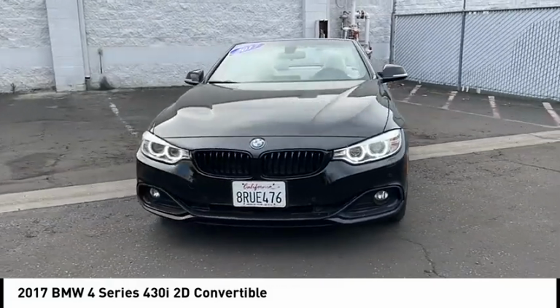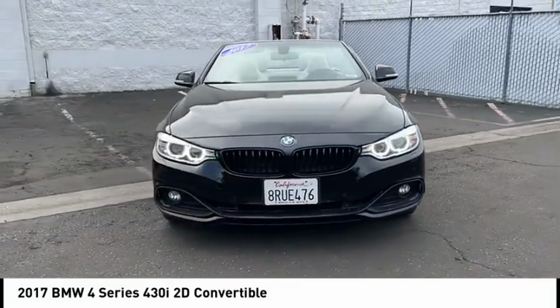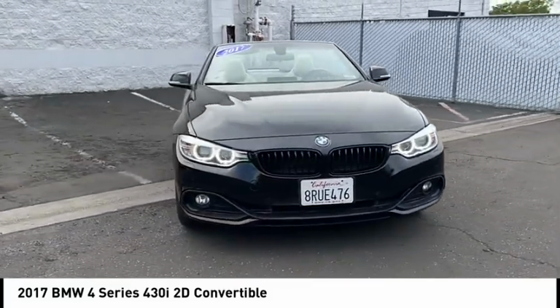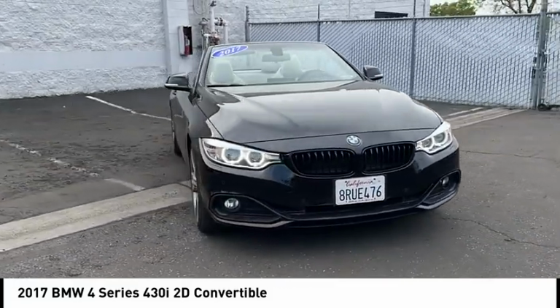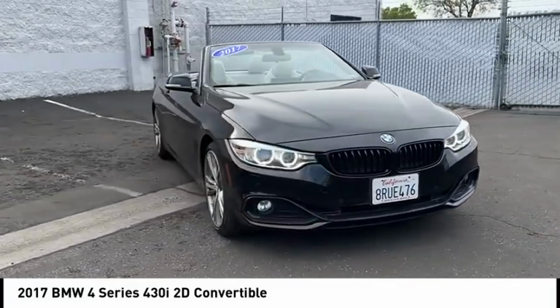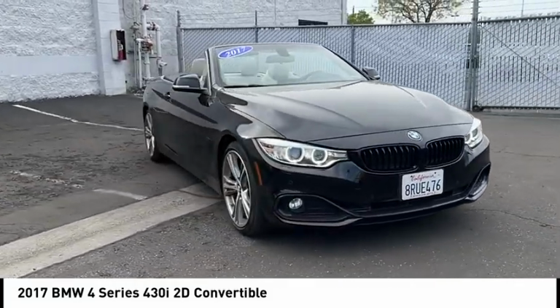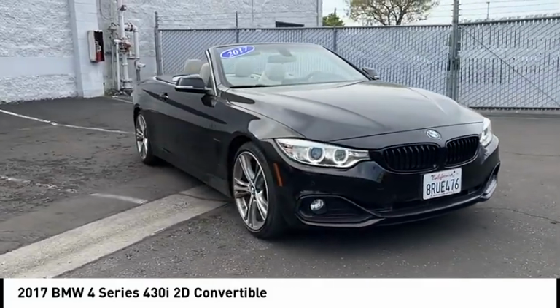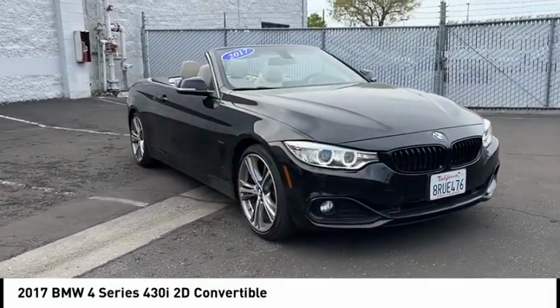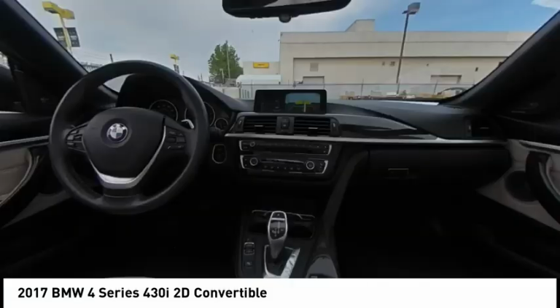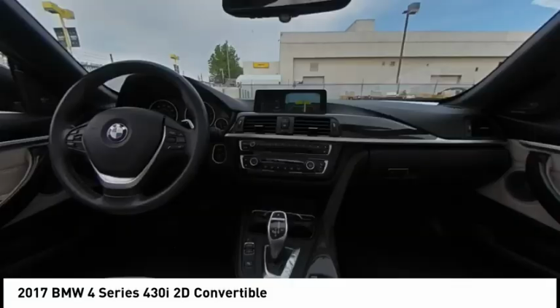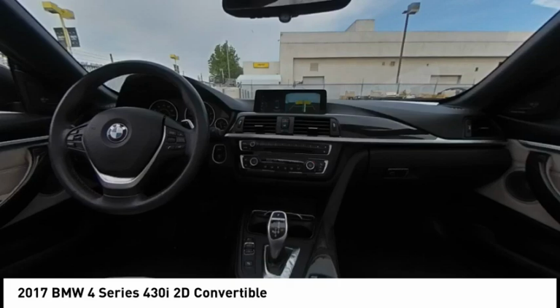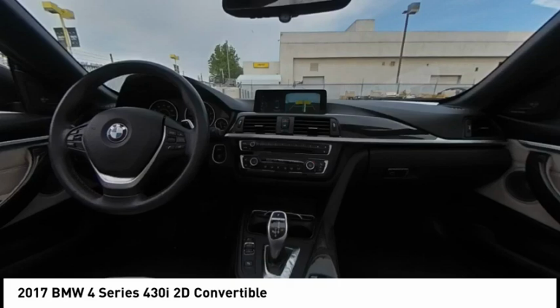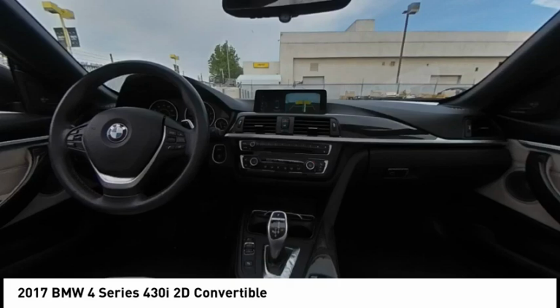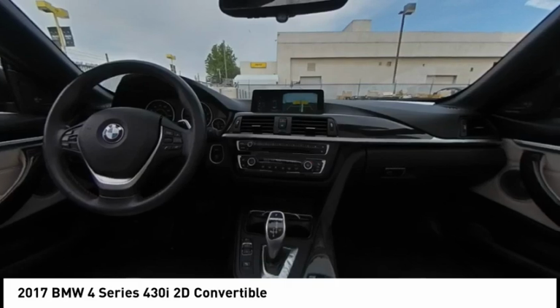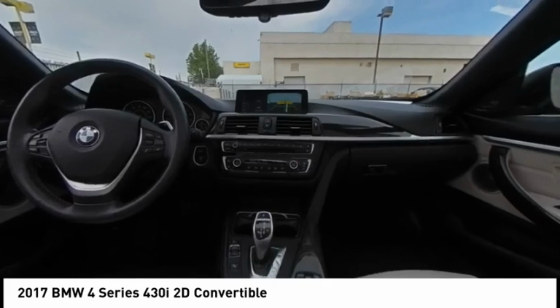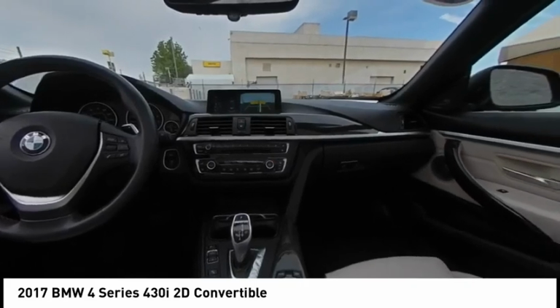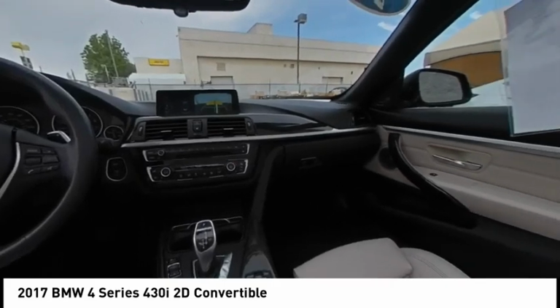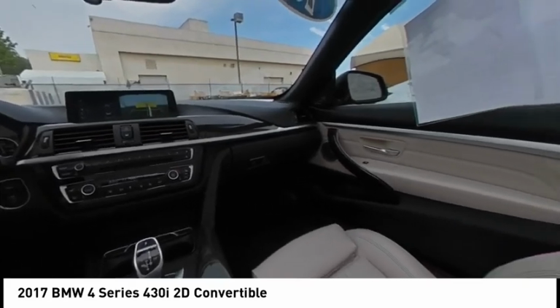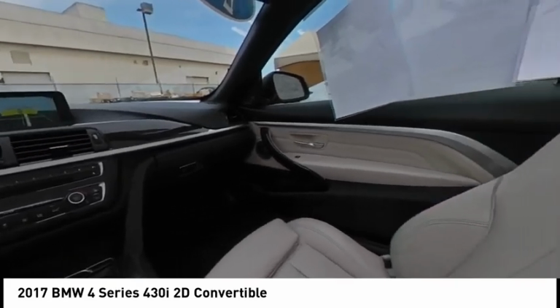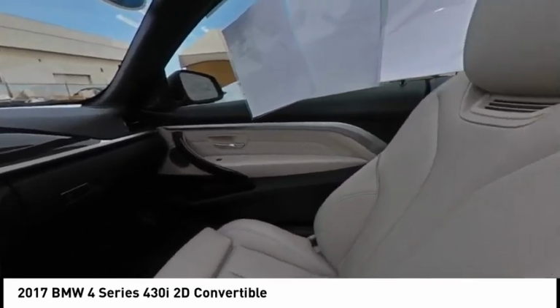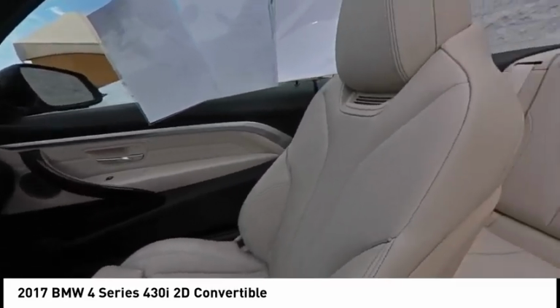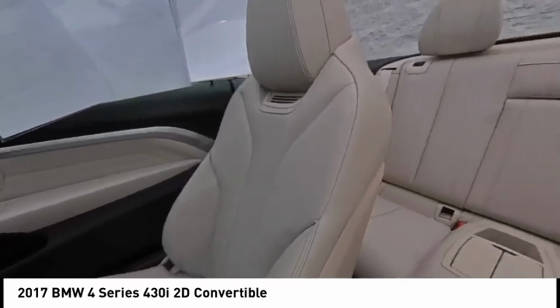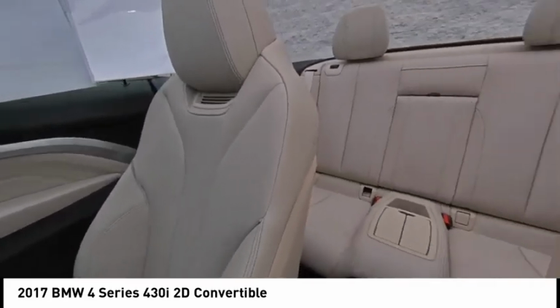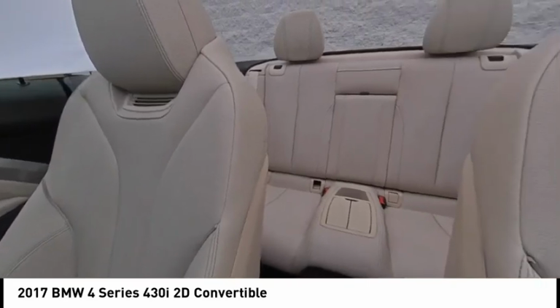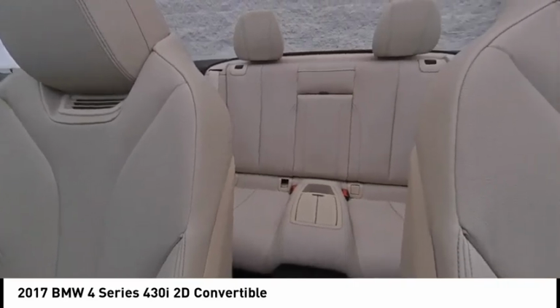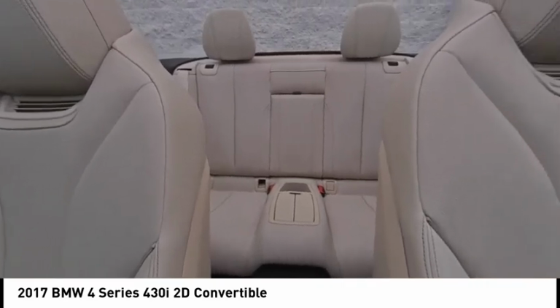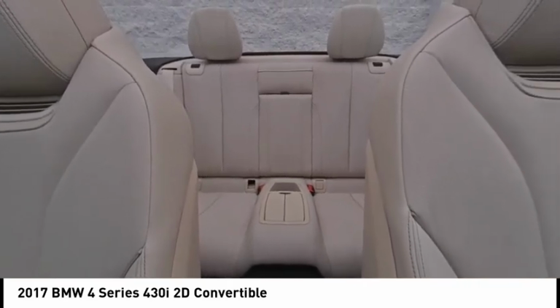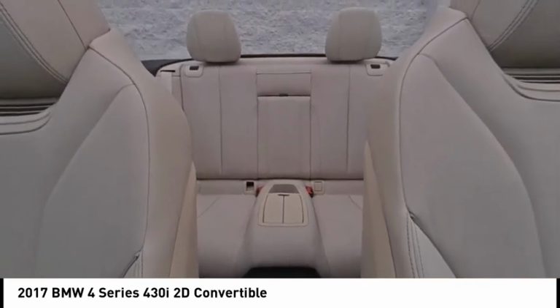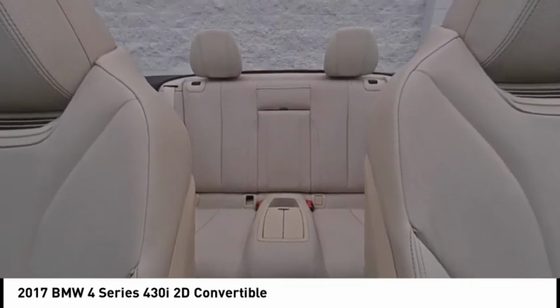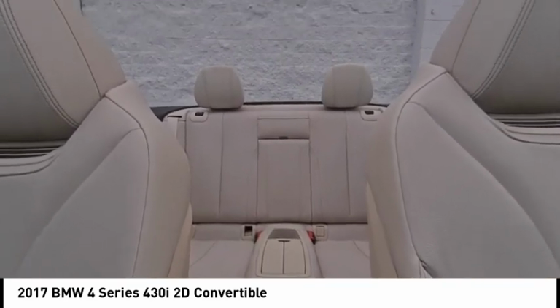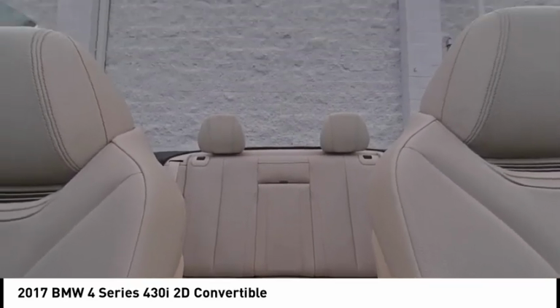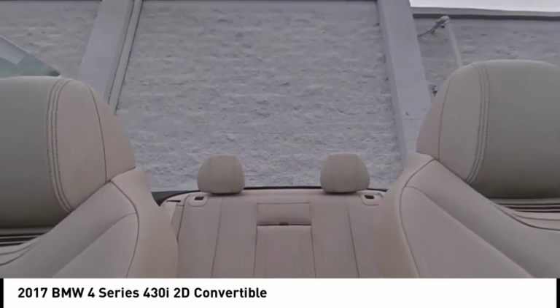Rain sensing wipers, convertible hard top, electronic stability control, alloy wheels, brake assist, traction control, remote keyless entry, fog lights, four wheel disc brakes, speed control.